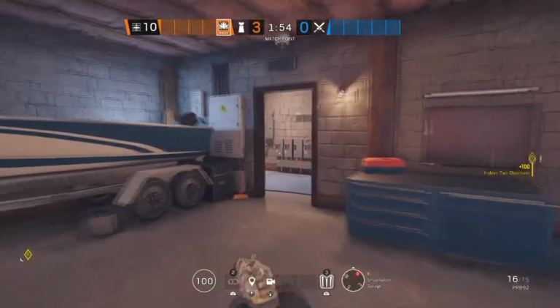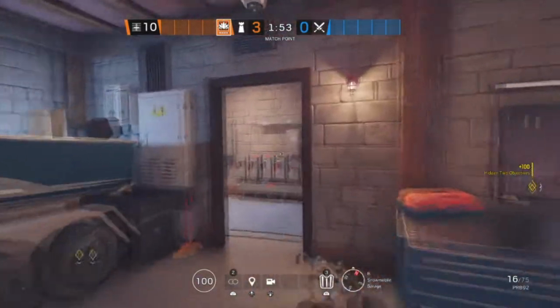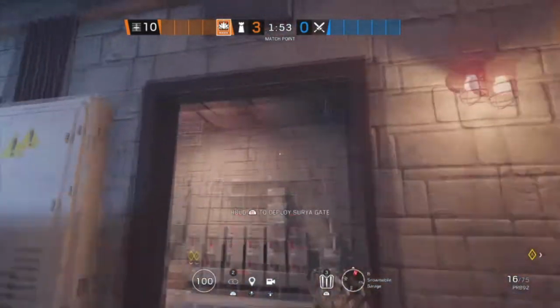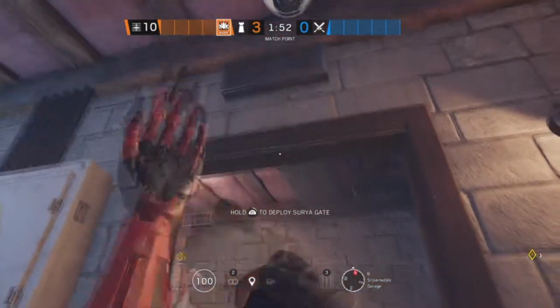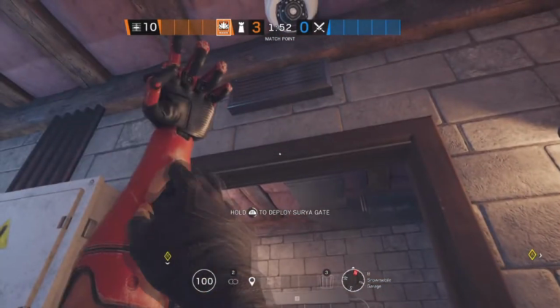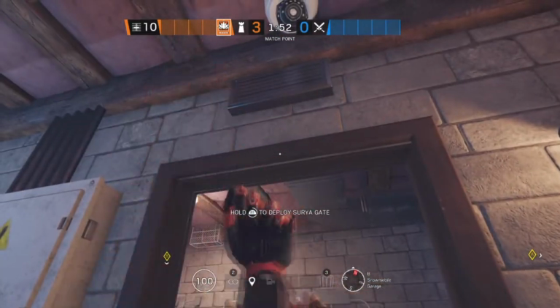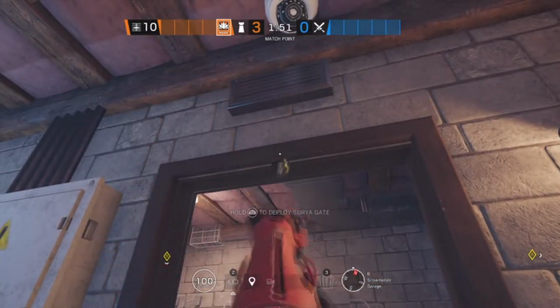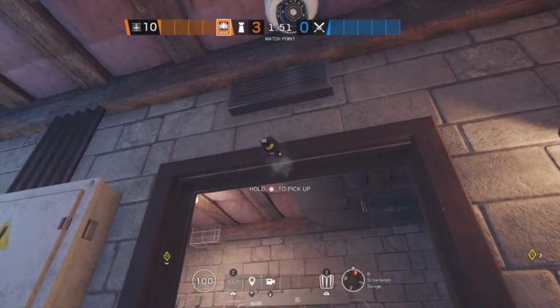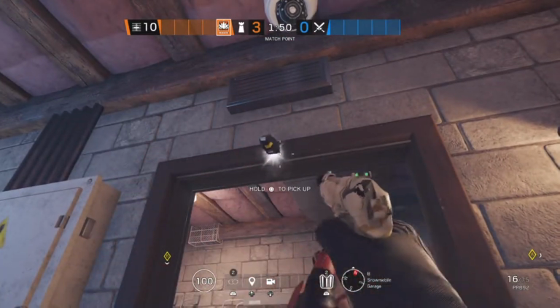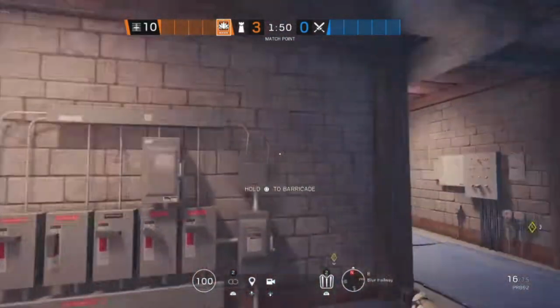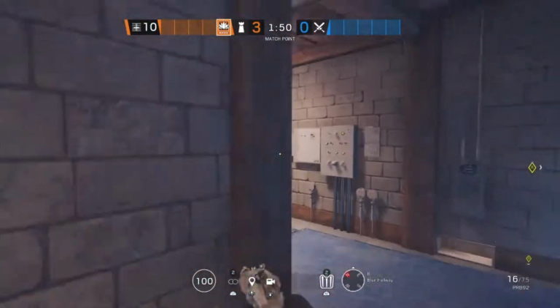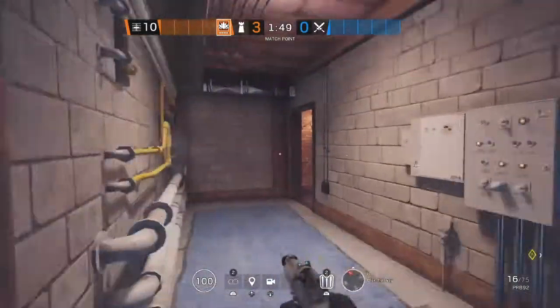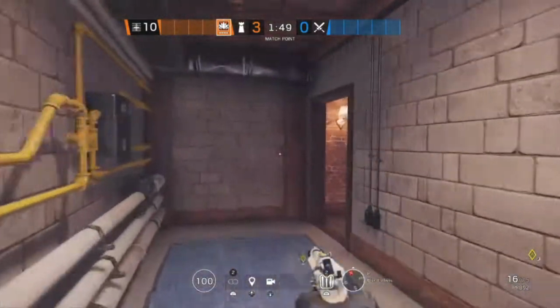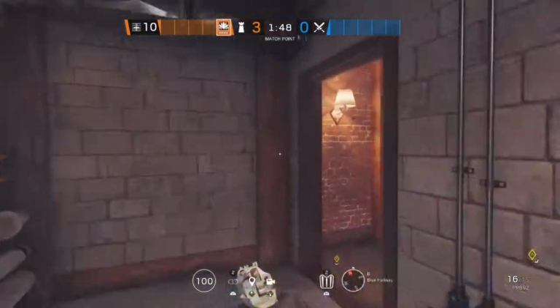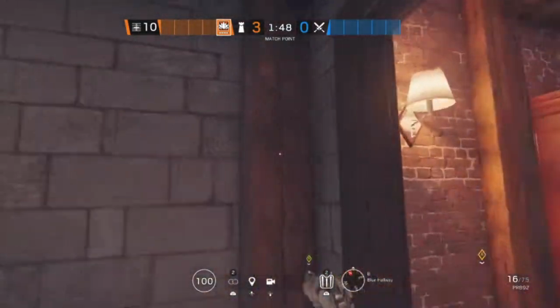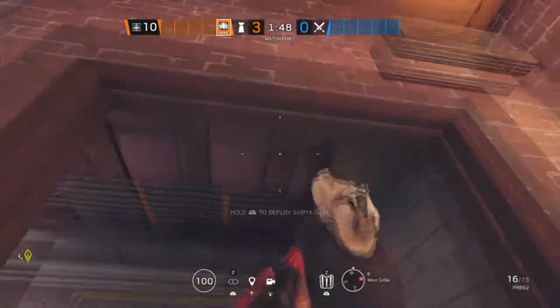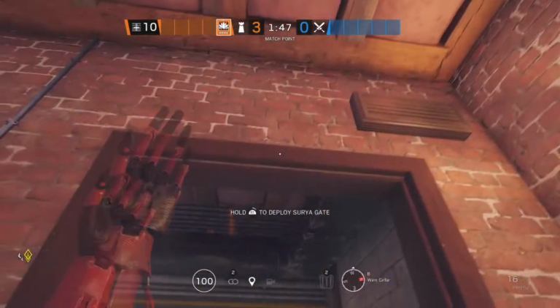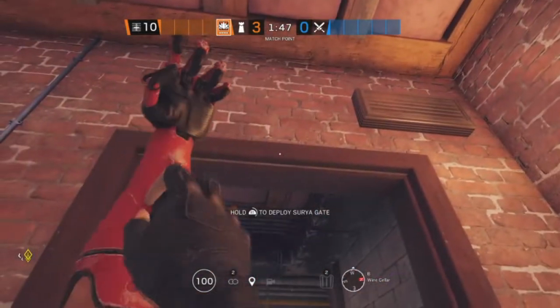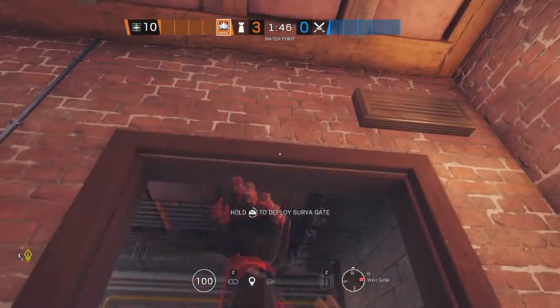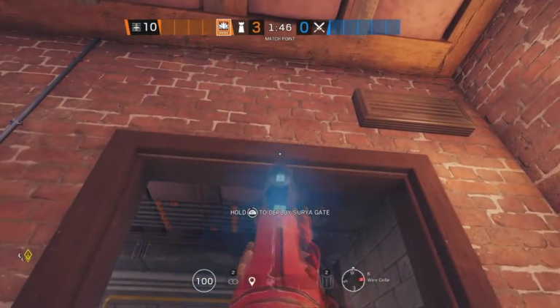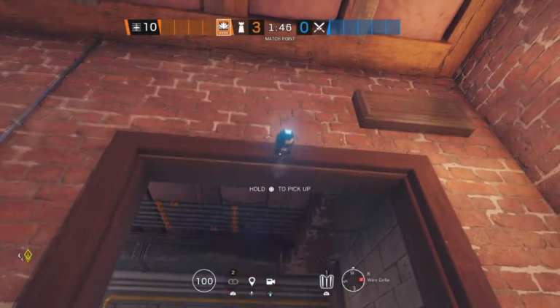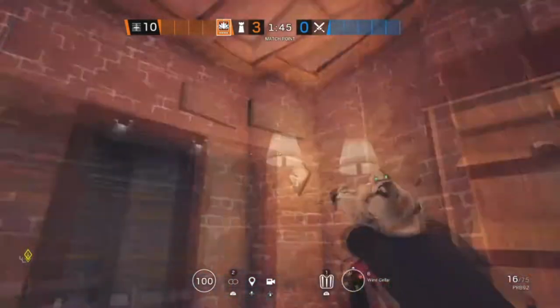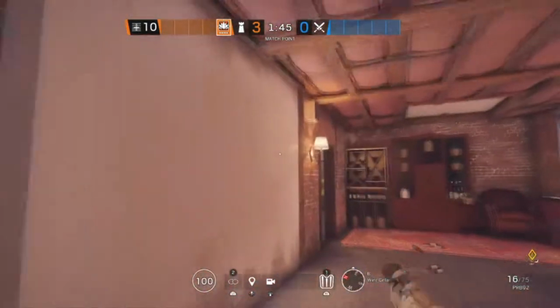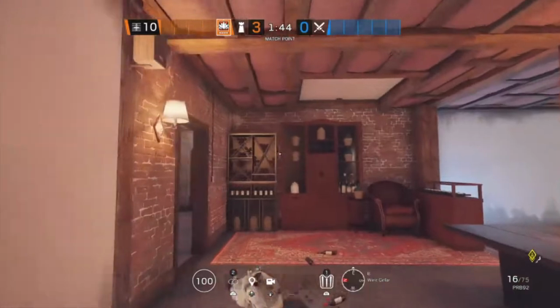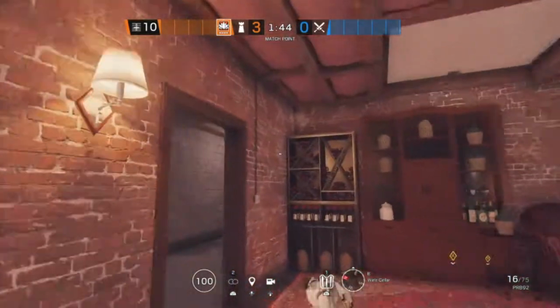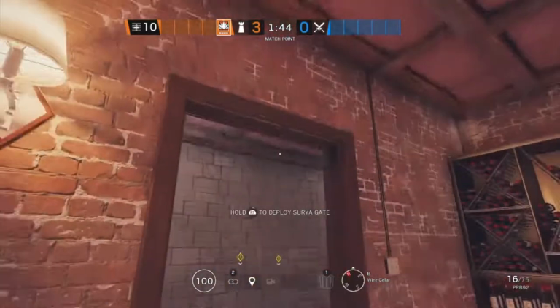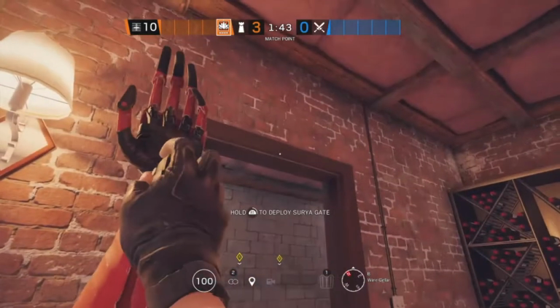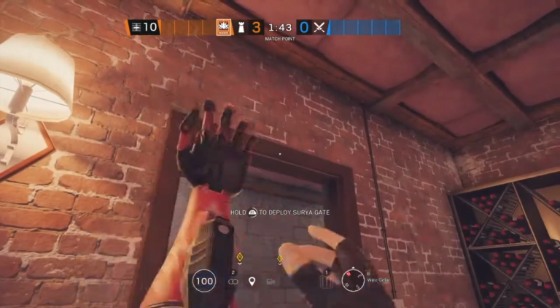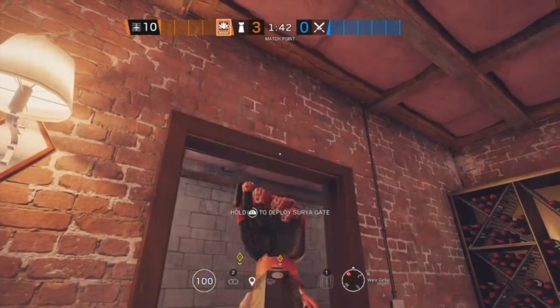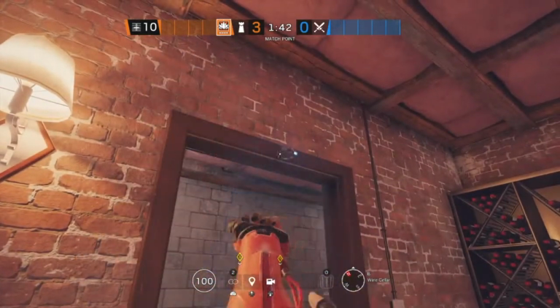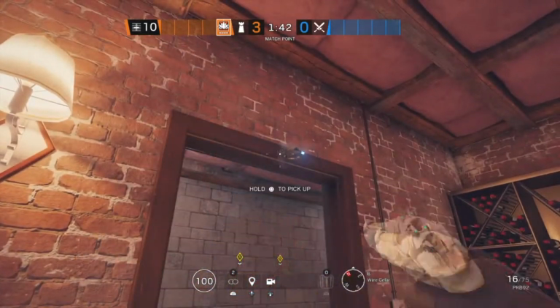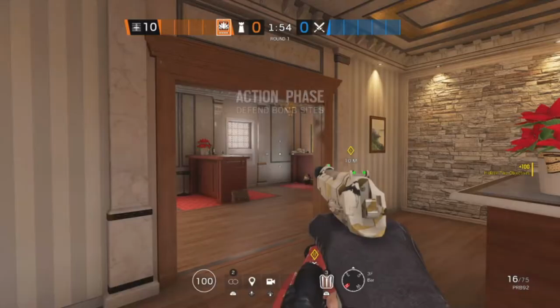The next site on Chalet is Wine Cellar and Snowmobile Garage. Starting off in Snowmobile Garage, we're going to put an Aruni on that doorway. In Wine Cellar, we're going to put the second one on this doorway, and the last one is going to be on this doorway.